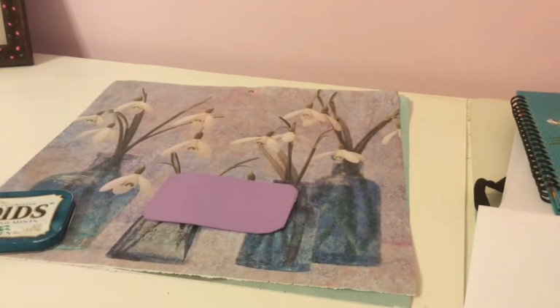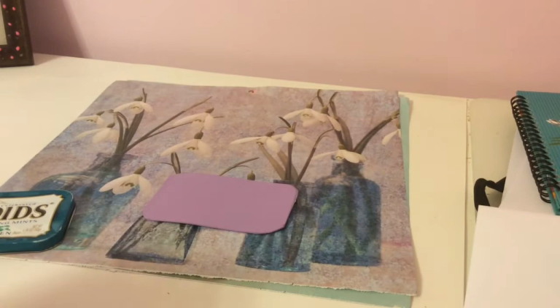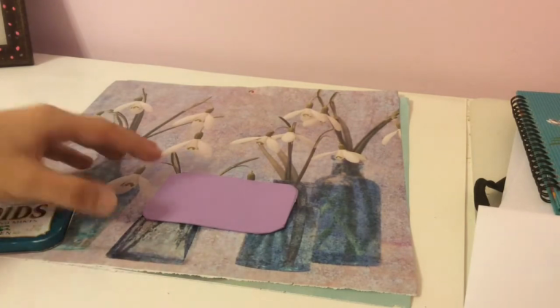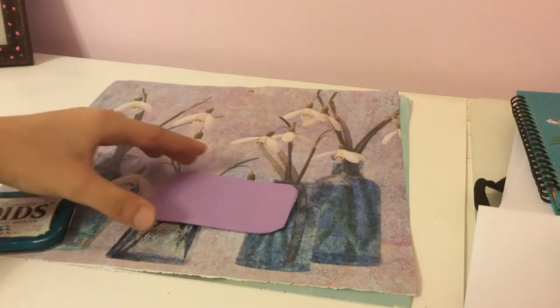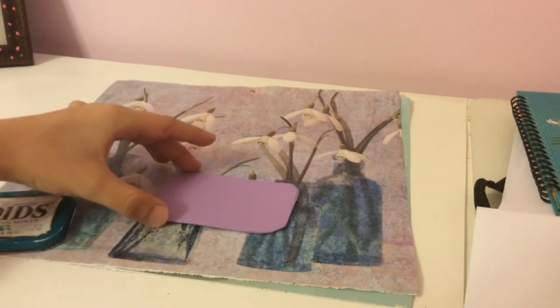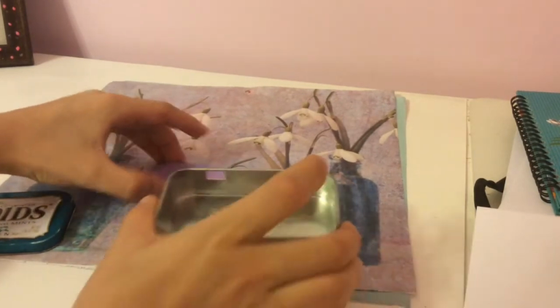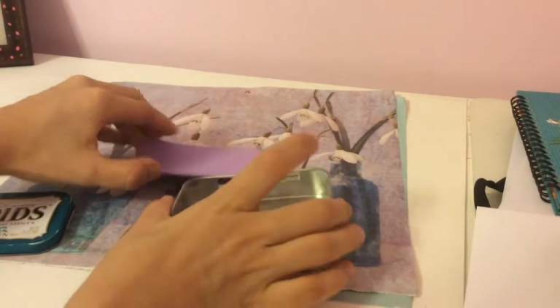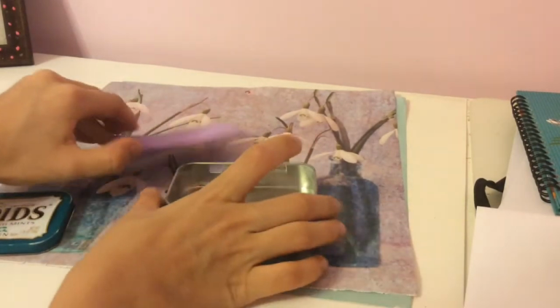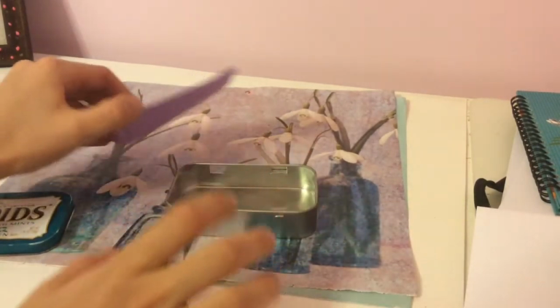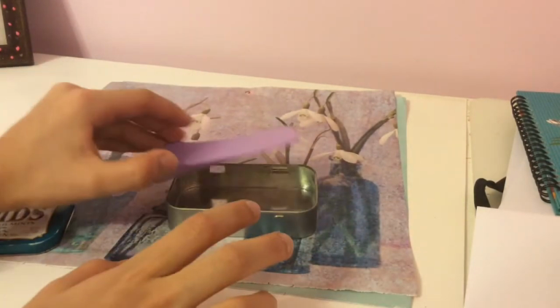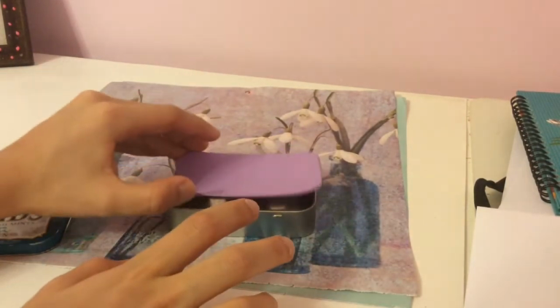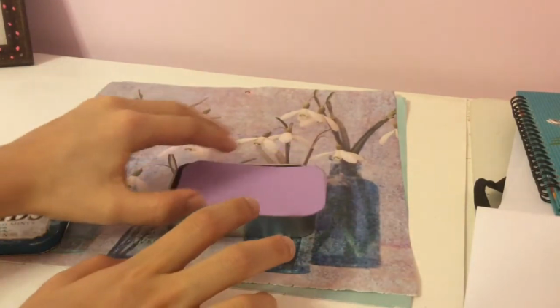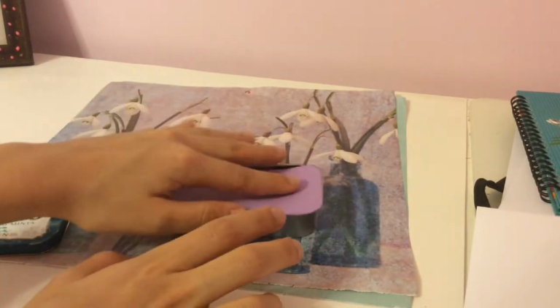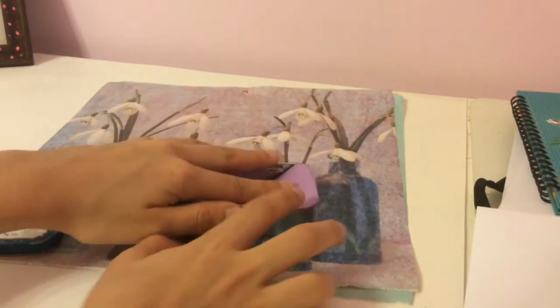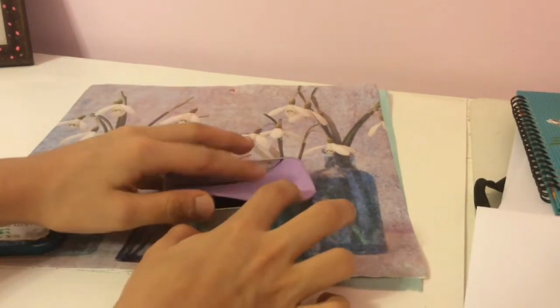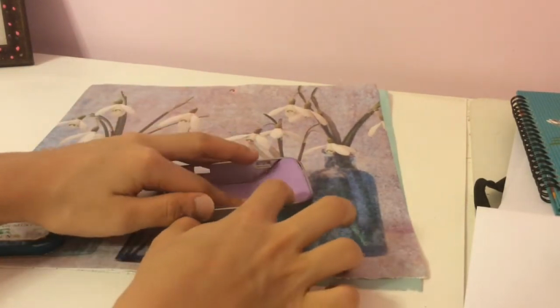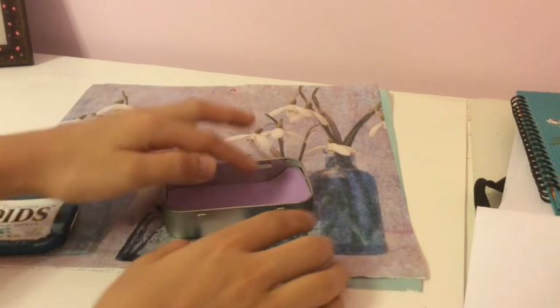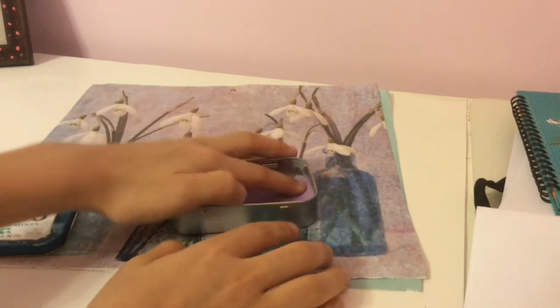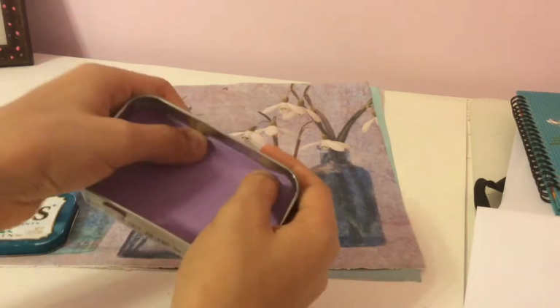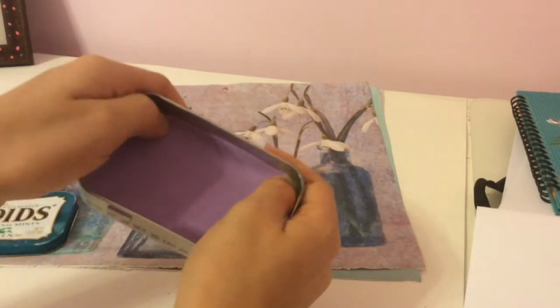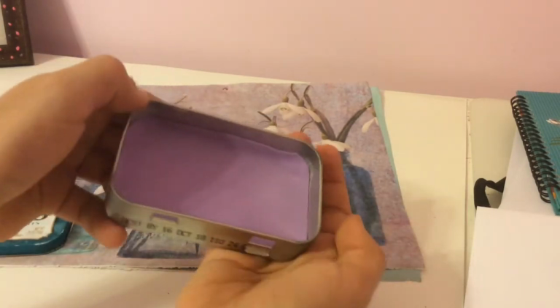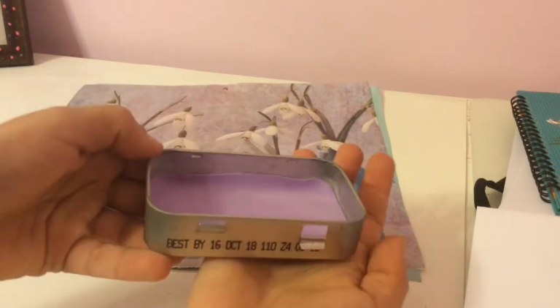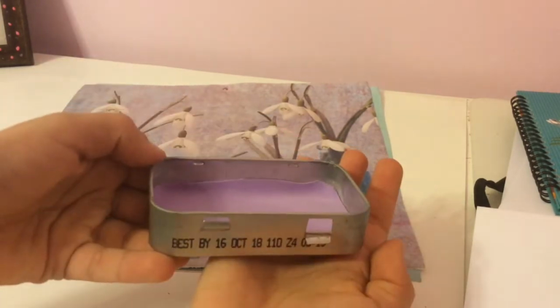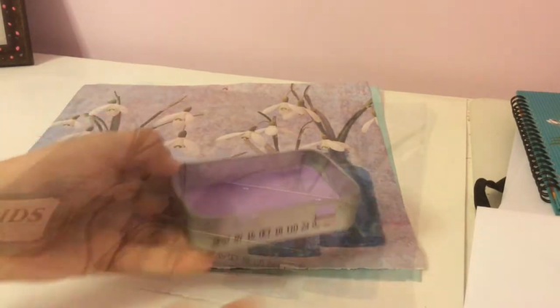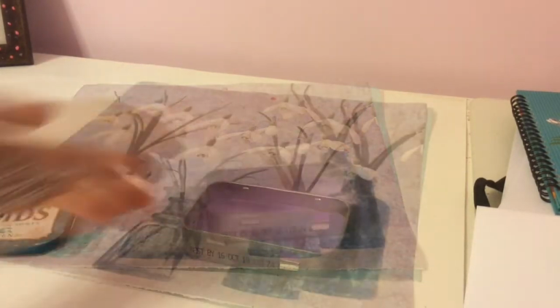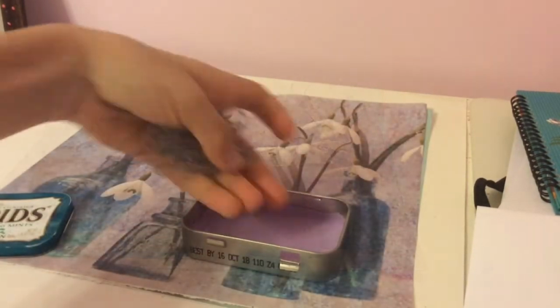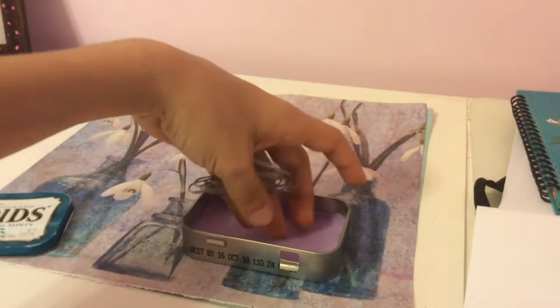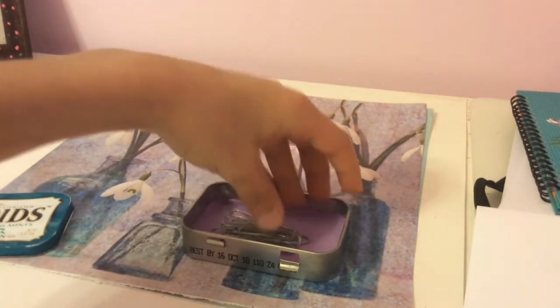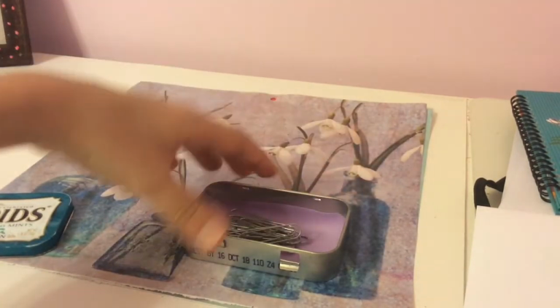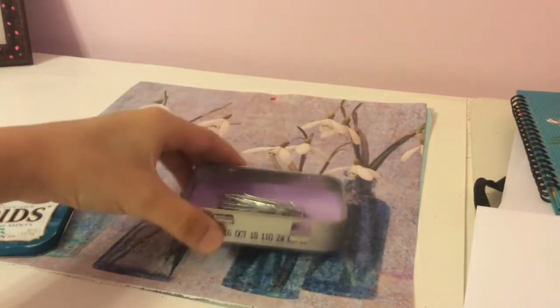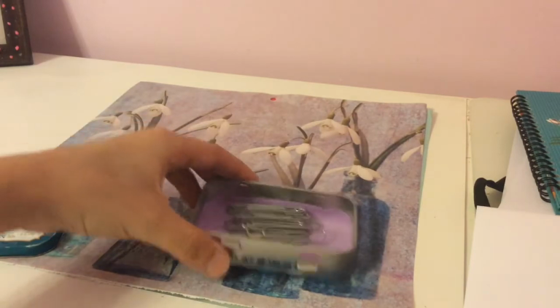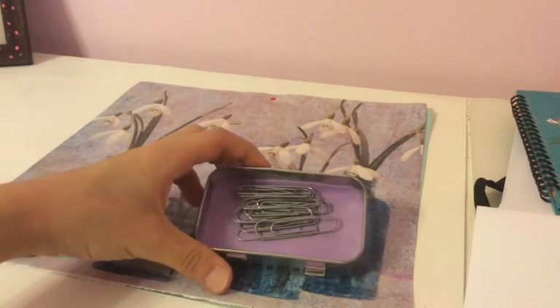After you've cut it out, put the felt into the container — it should fit right in. If it's too big, just trim it. Then place items of your choice into the Altoids box.